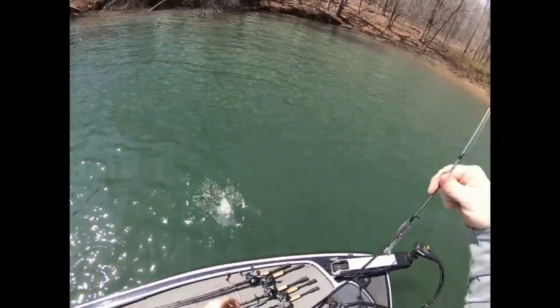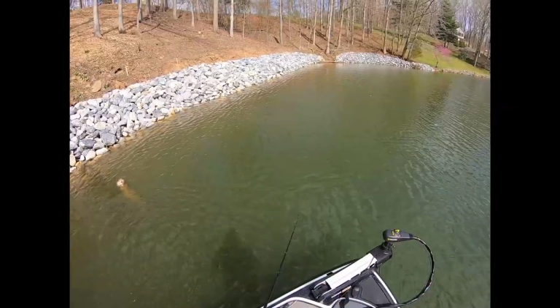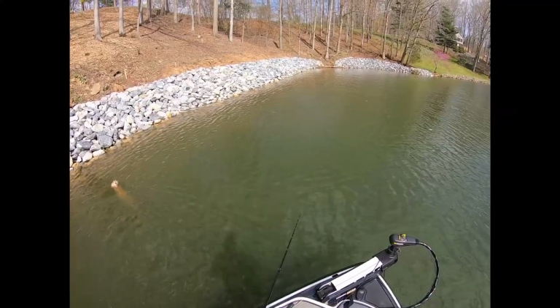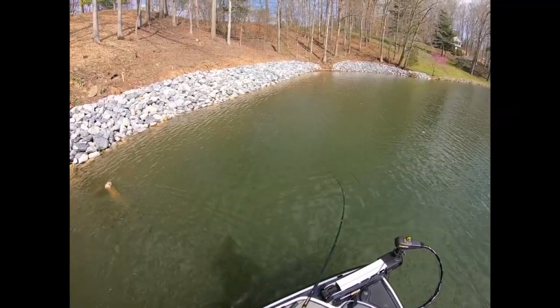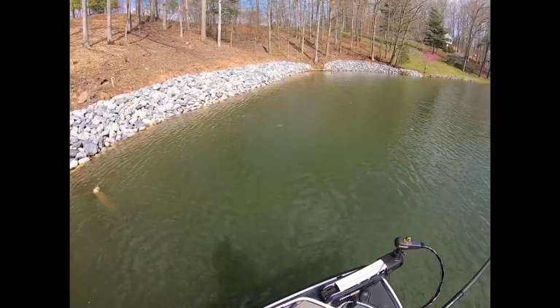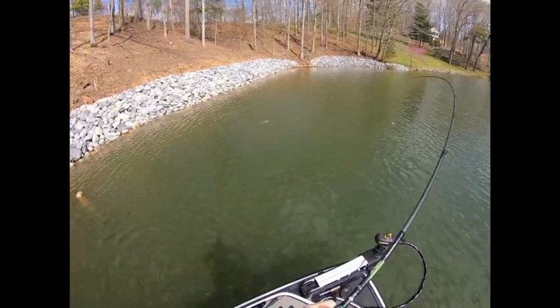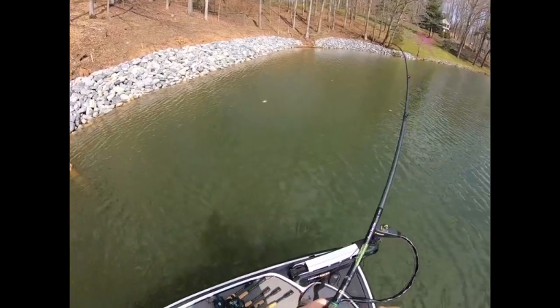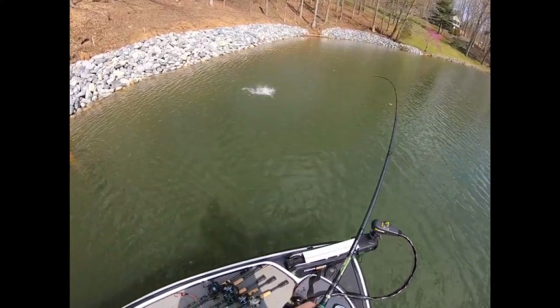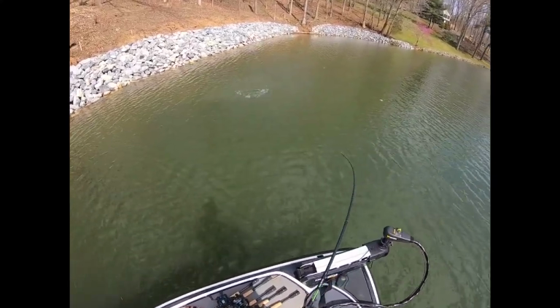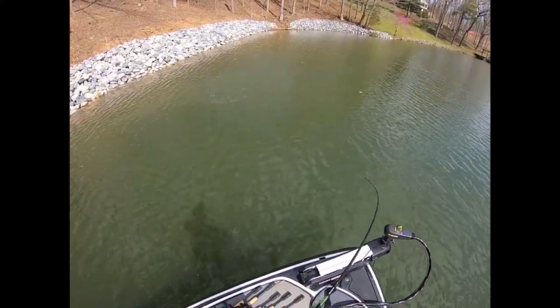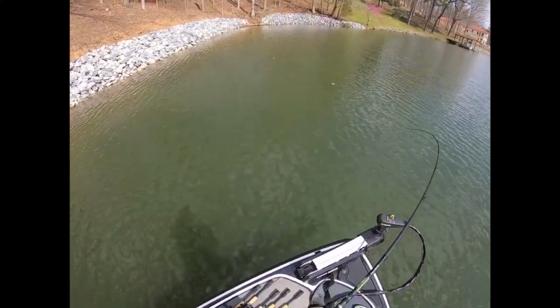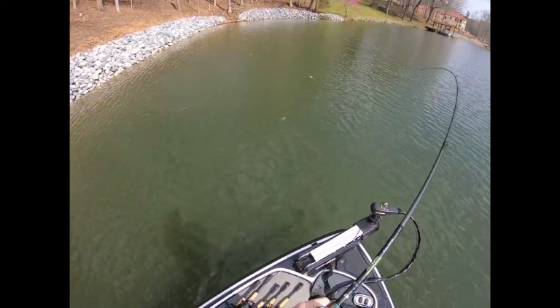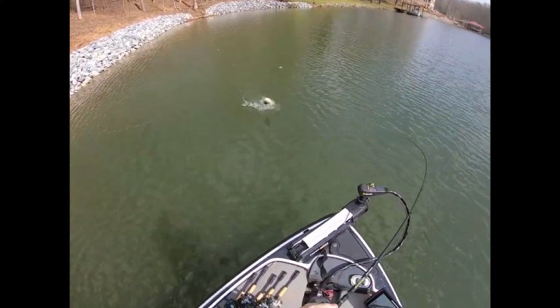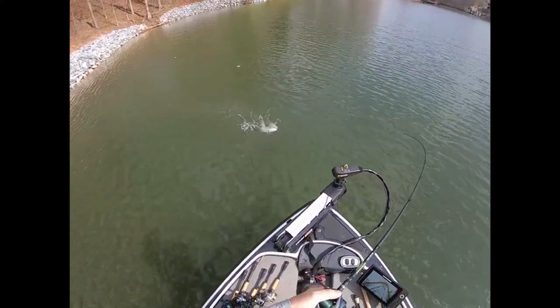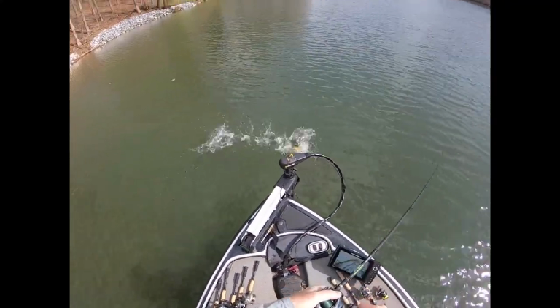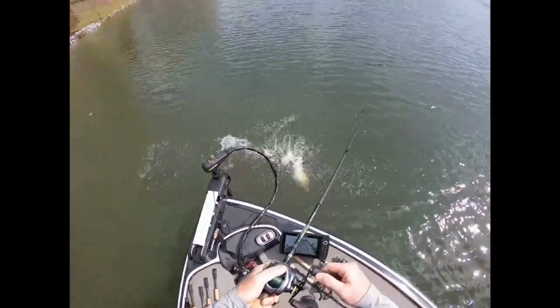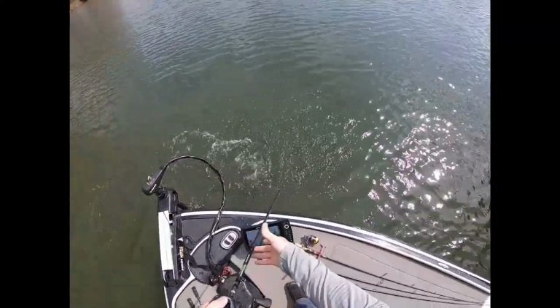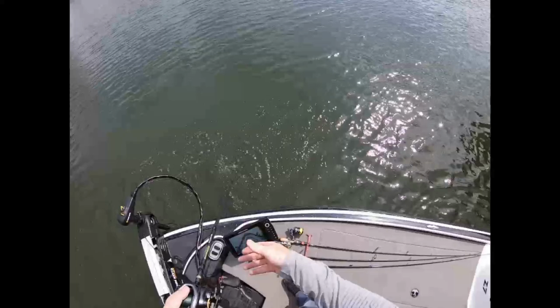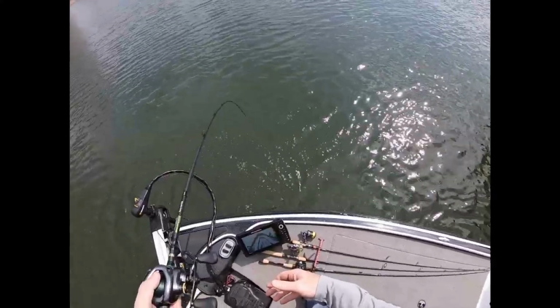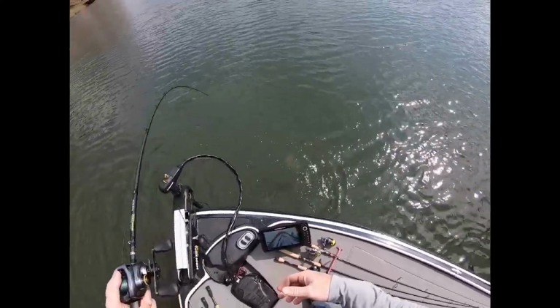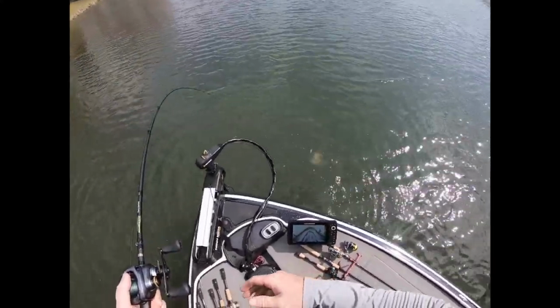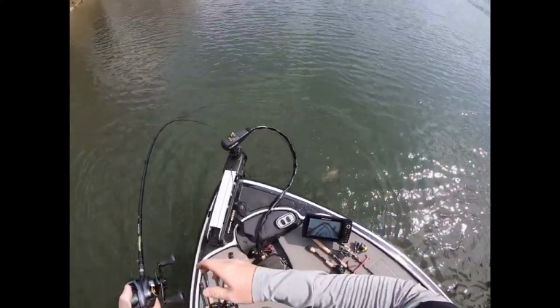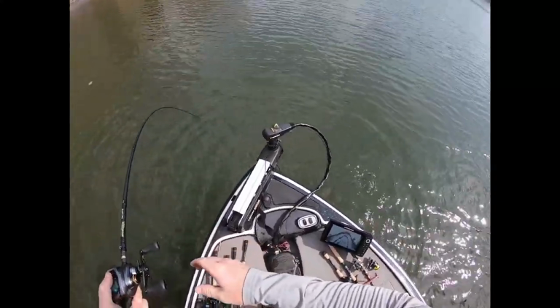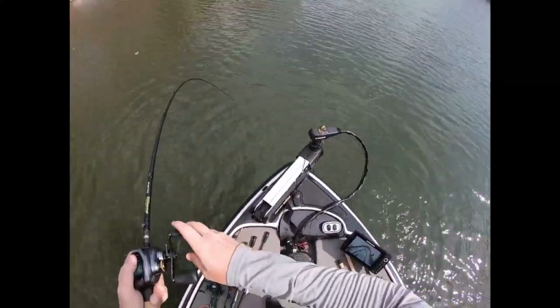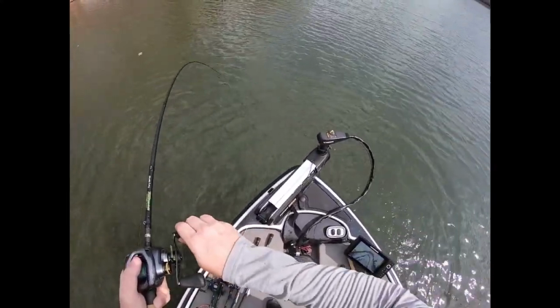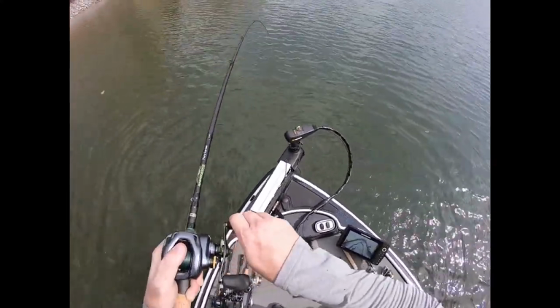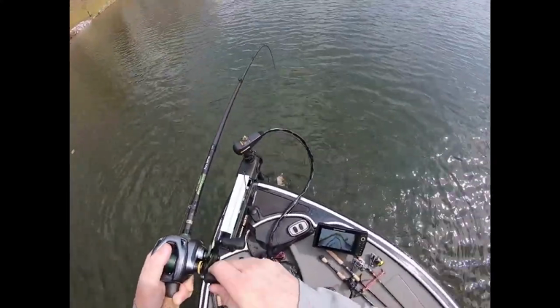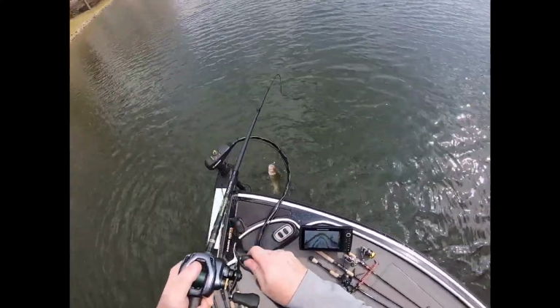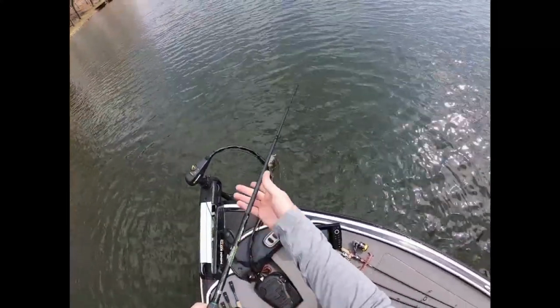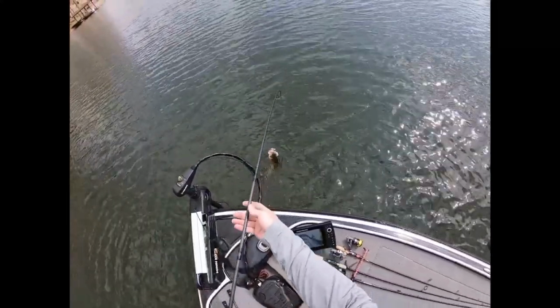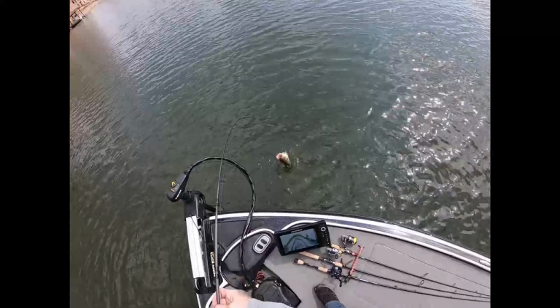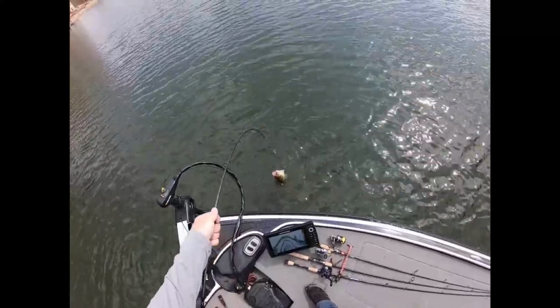What we gonna do today is show y'all how to get some fish on these Carolina rigs, who doesn't work. And we gonna tell y'all a lot about them and try to get y'all to fish them. I know a lot of them — I got one right there, folks! Golly! Coming on up!